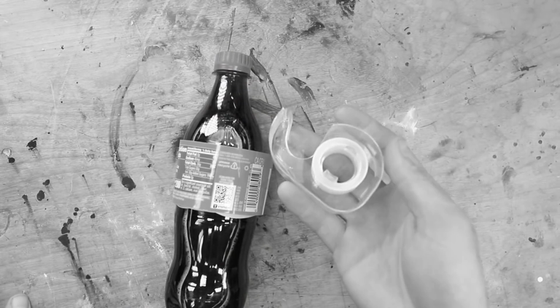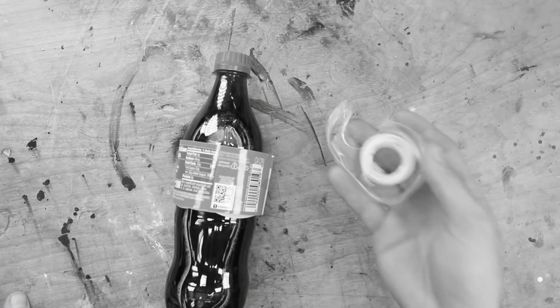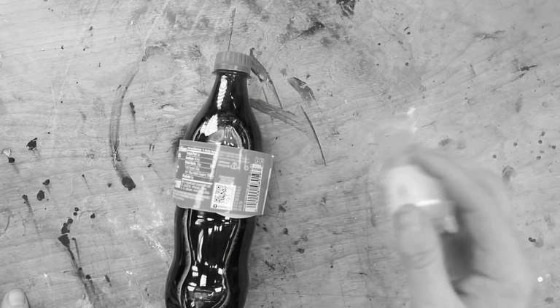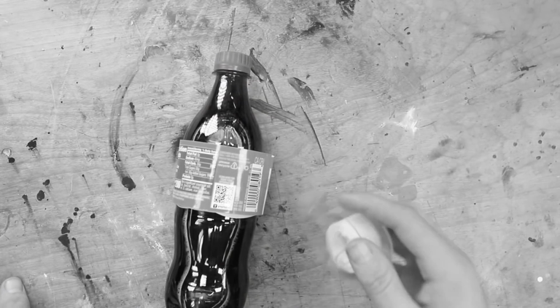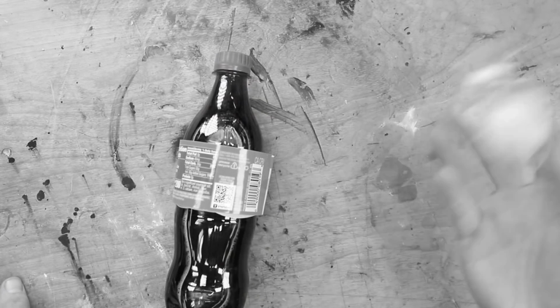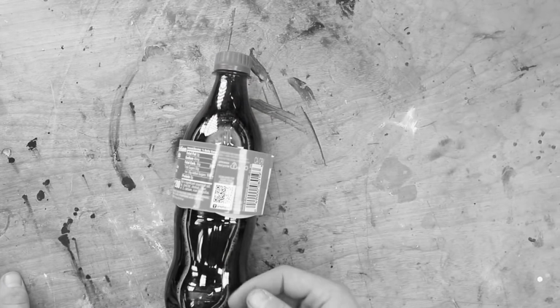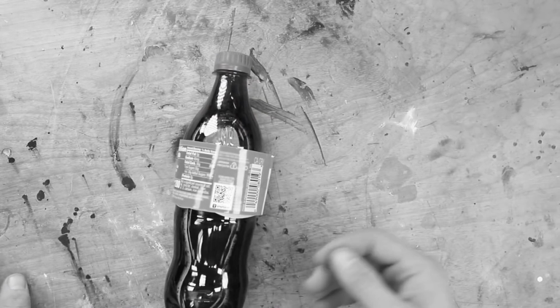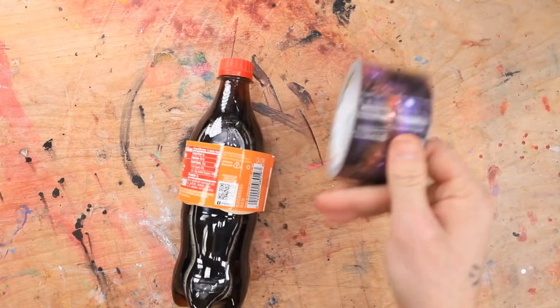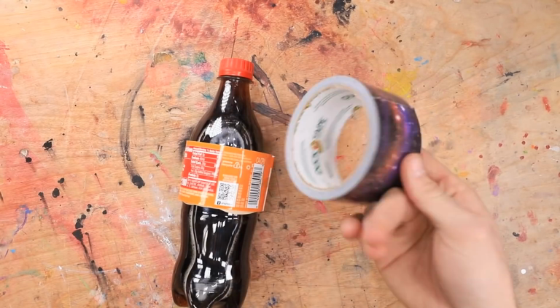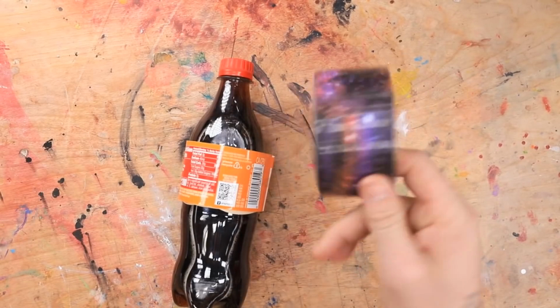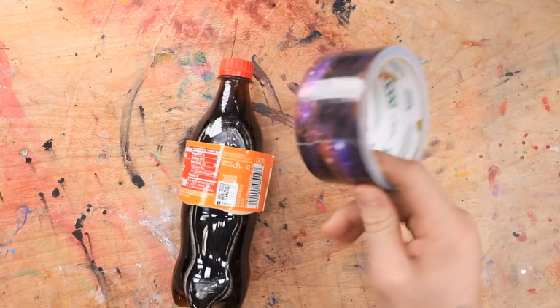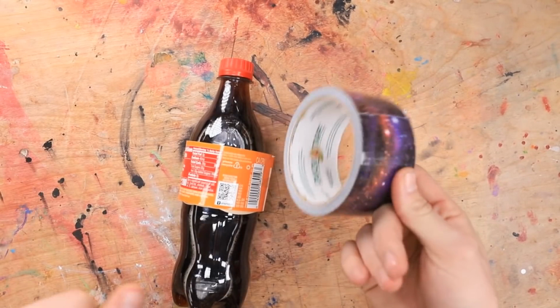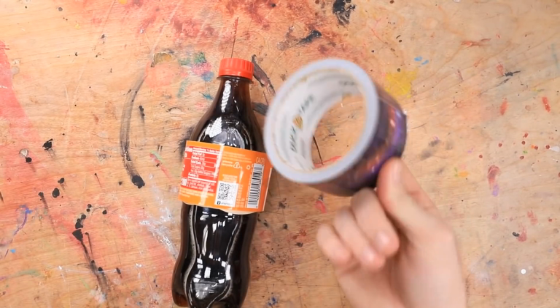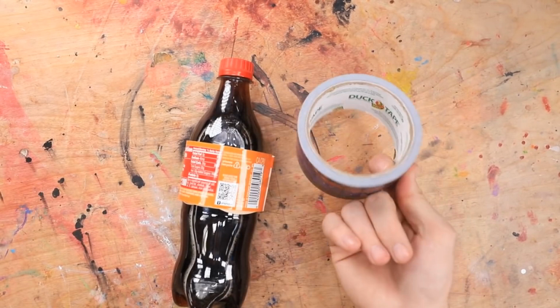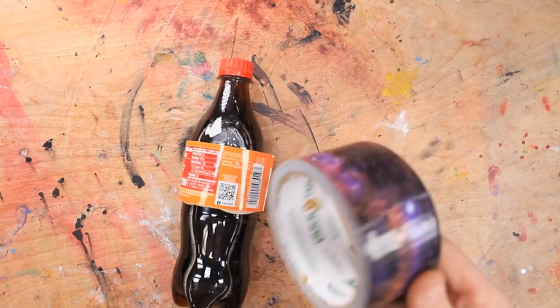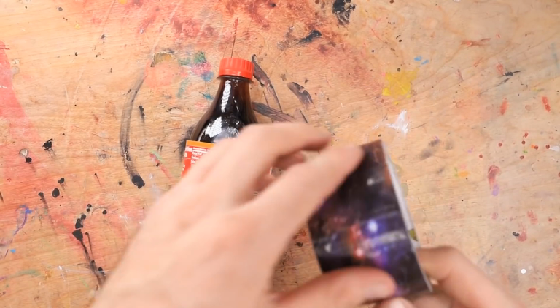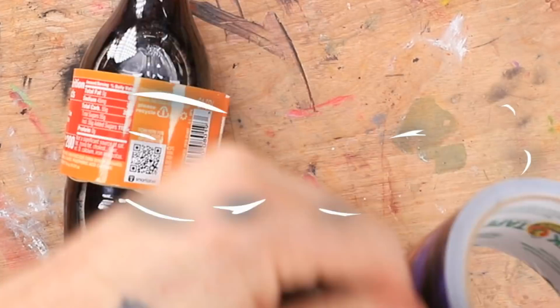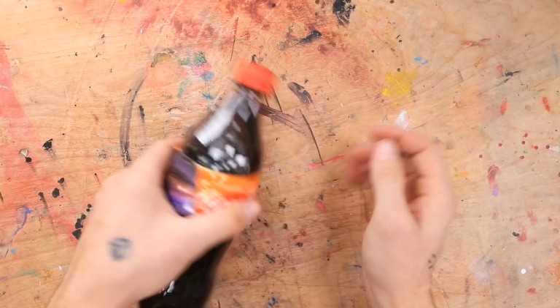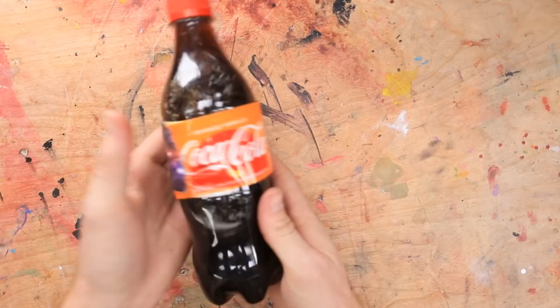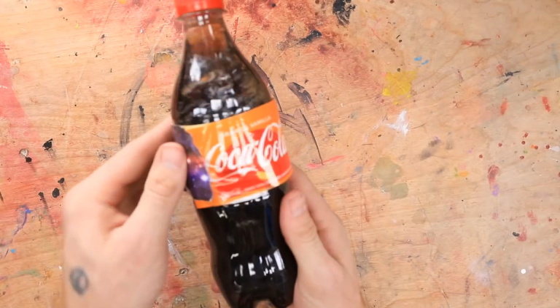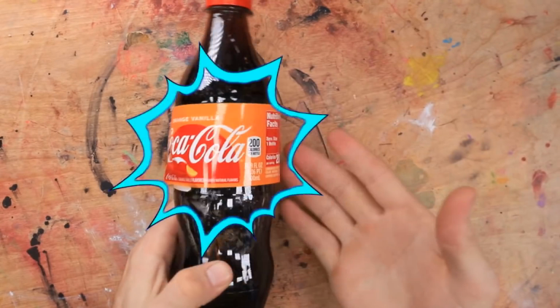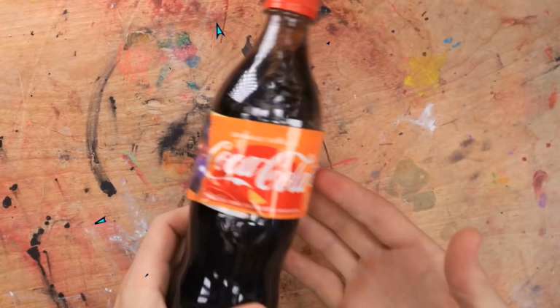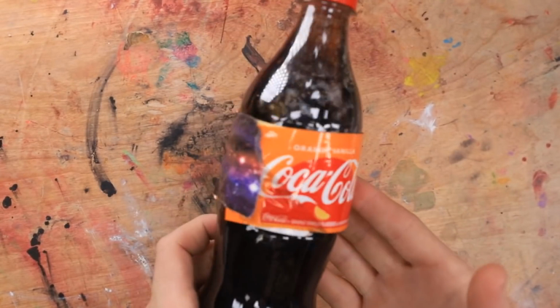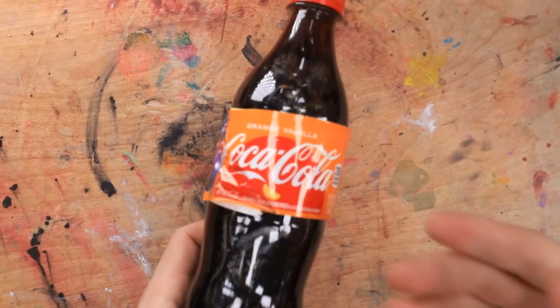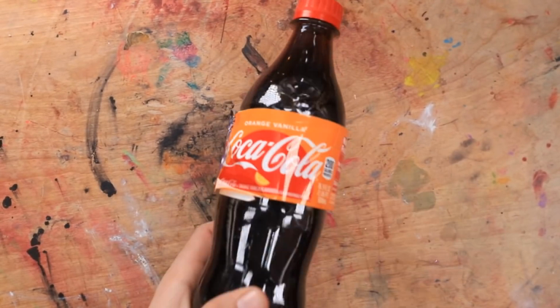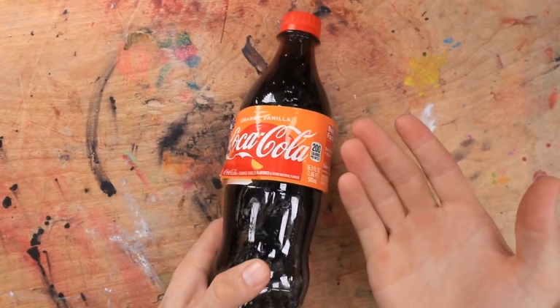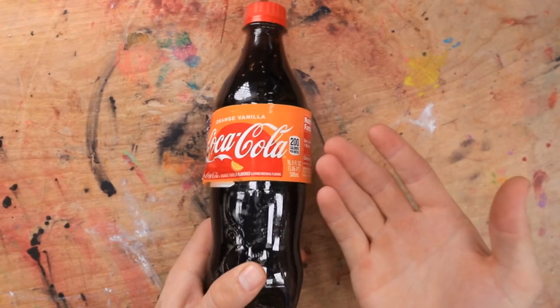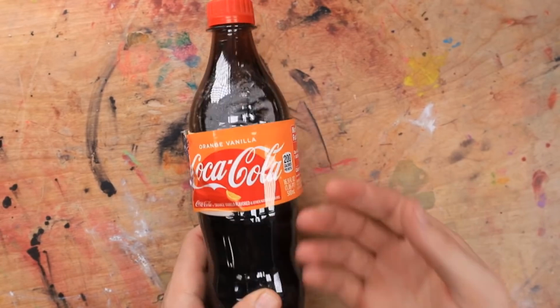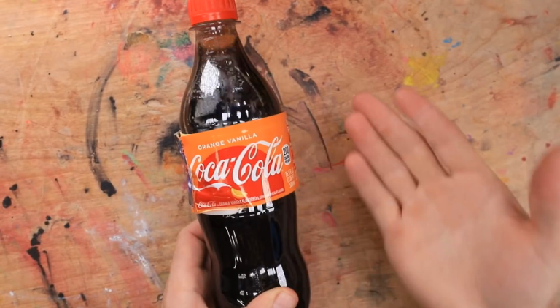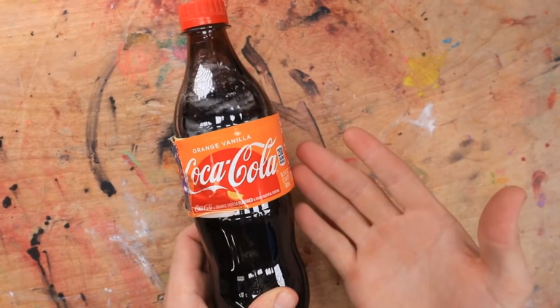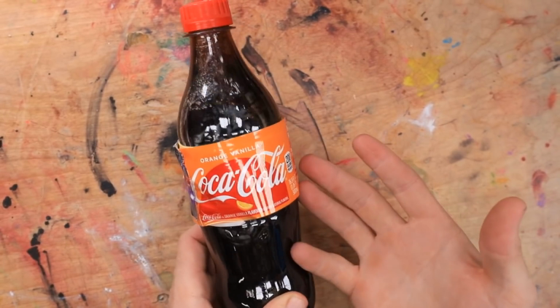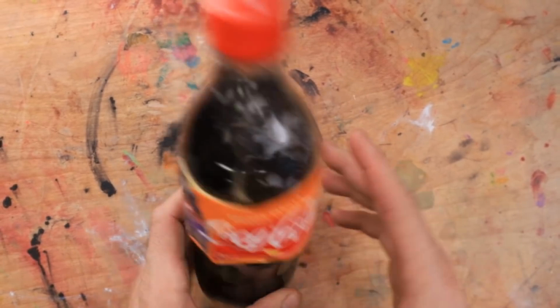It looks like I'm out of tape. So I guess I'm gonna have to use this galaxy tape instead. There we go. I don't think Richie will ever notice. Let's do this.